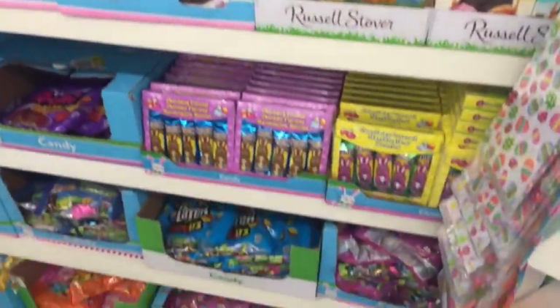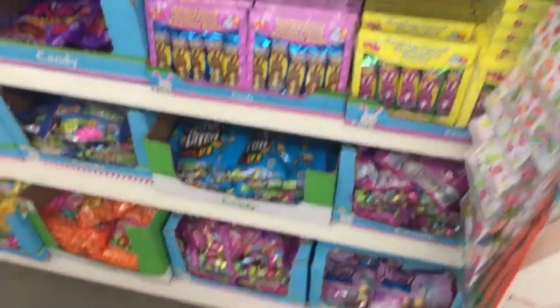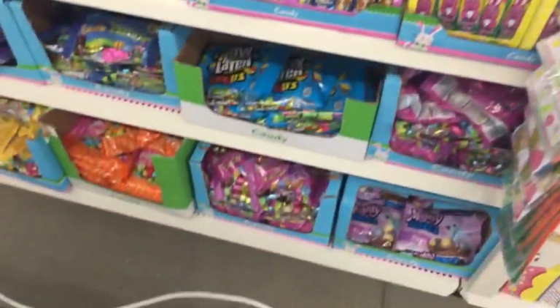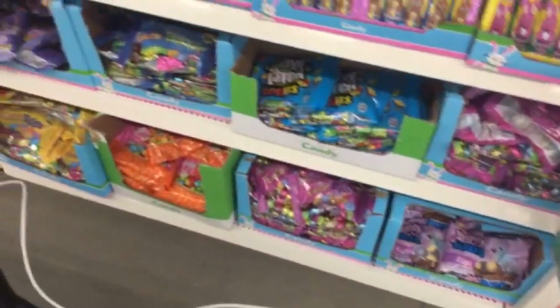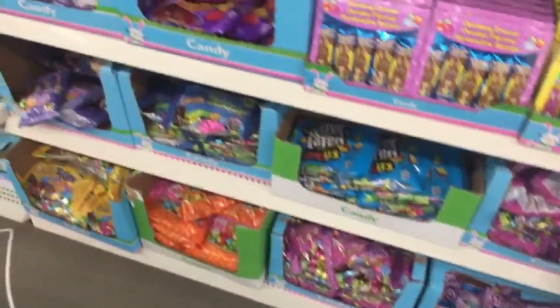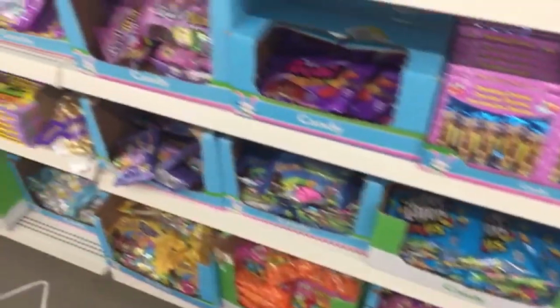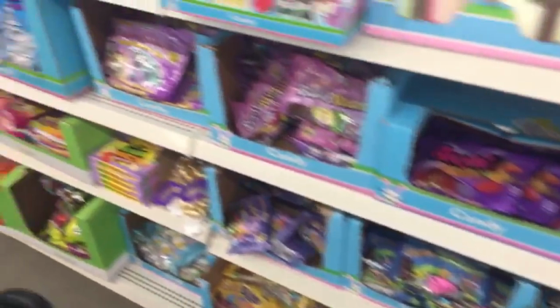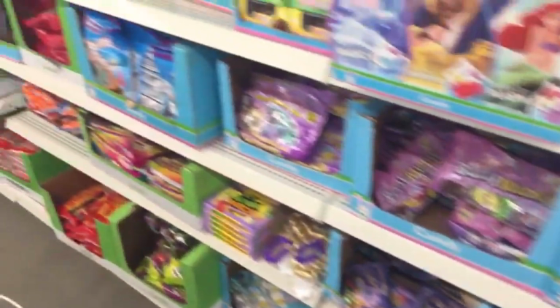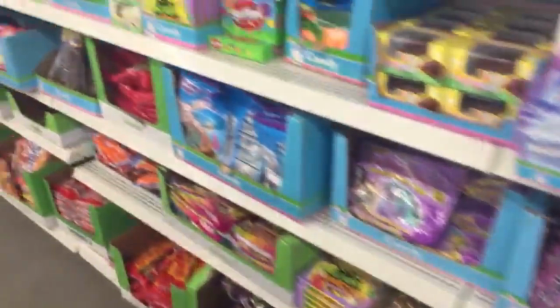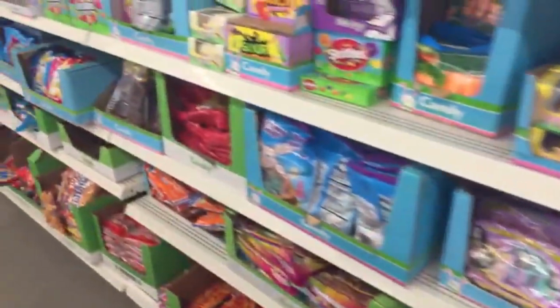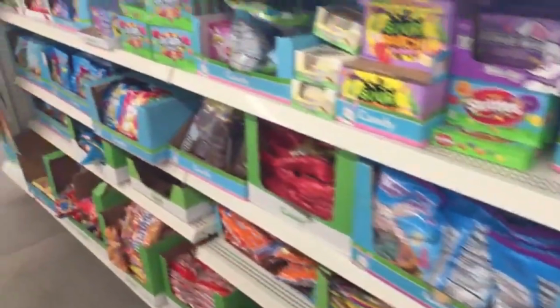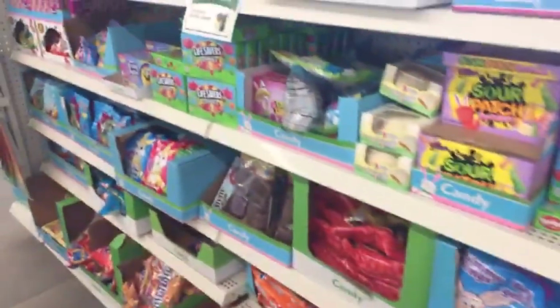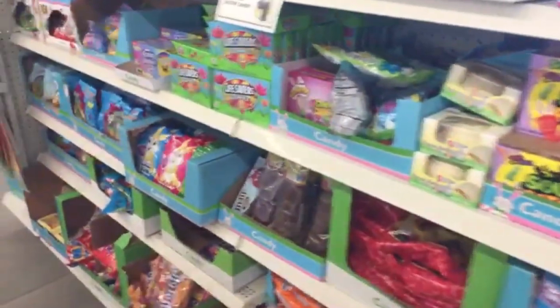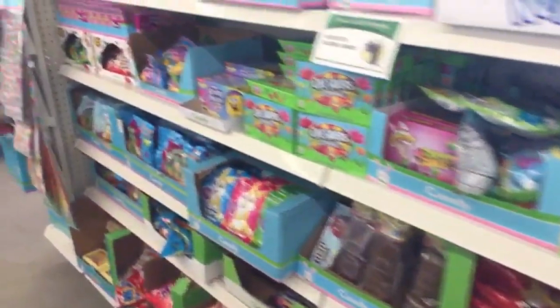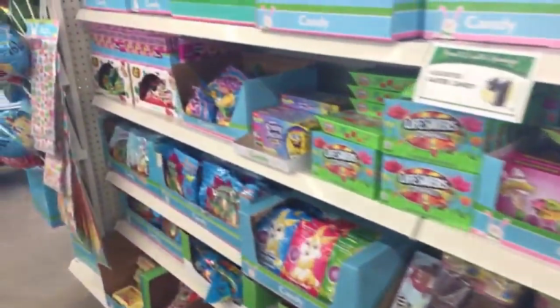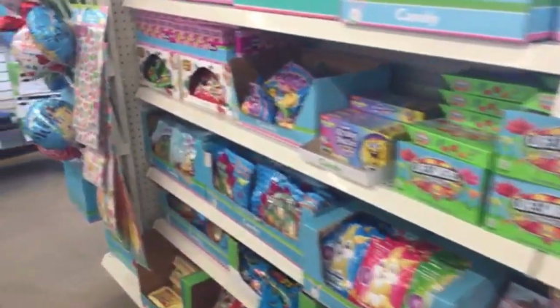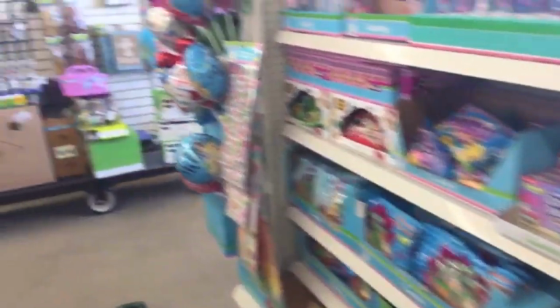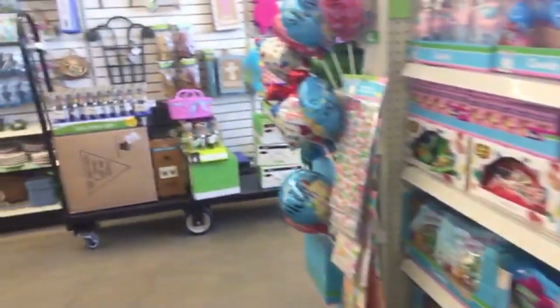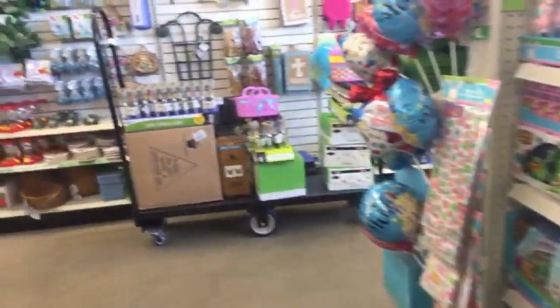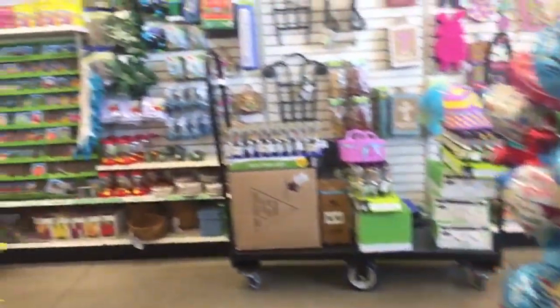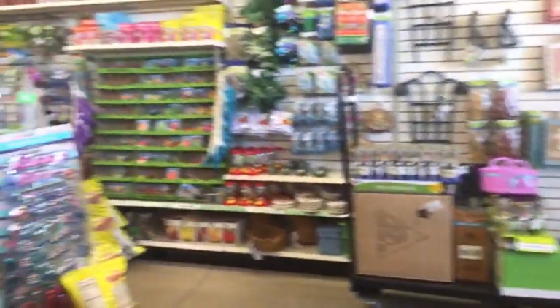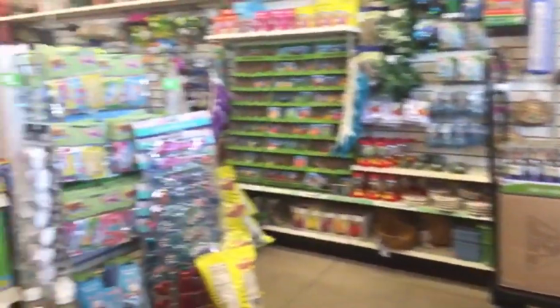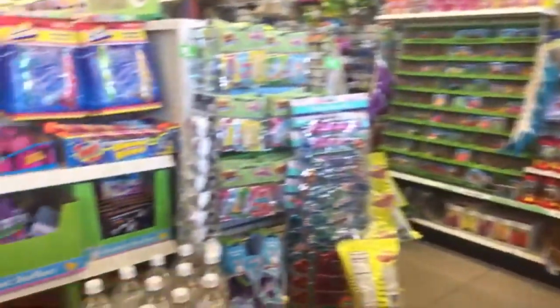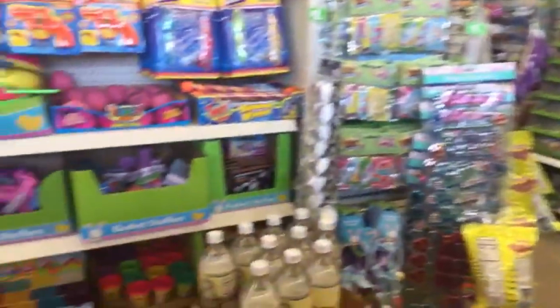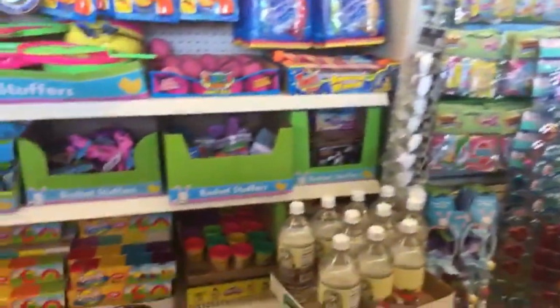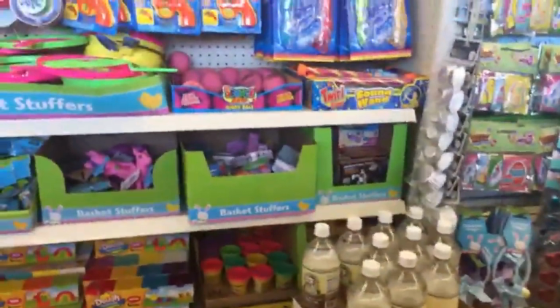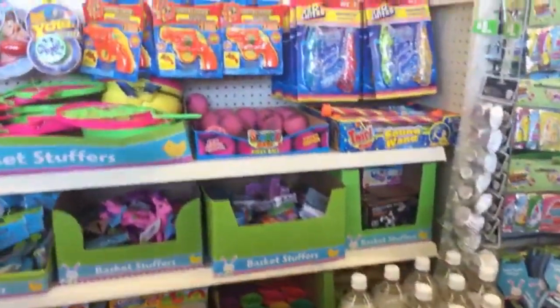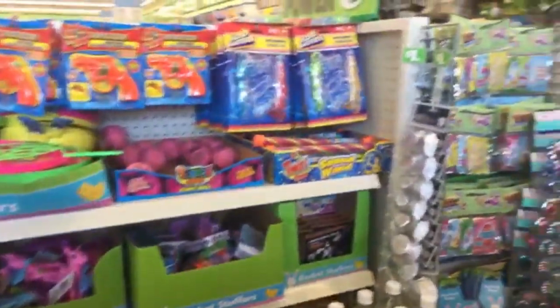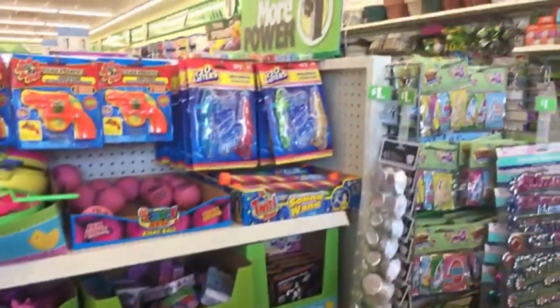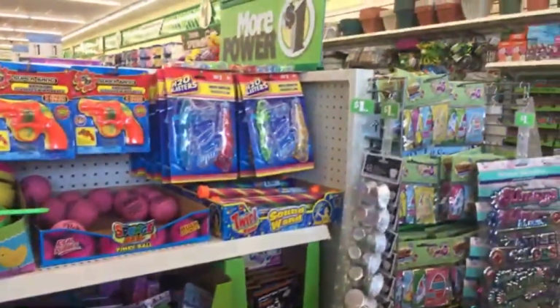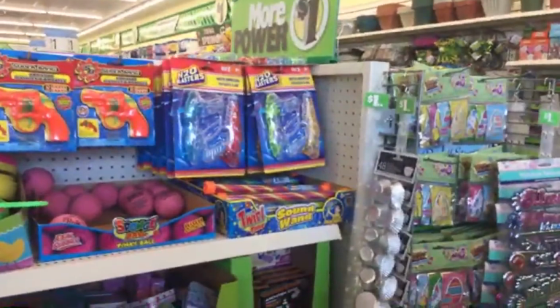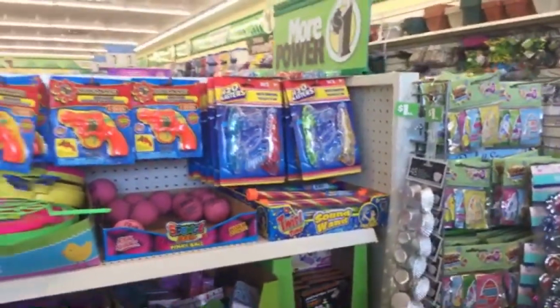They have lots of candy here. What do you guys want to see? They had some new summer things and toys over this way.